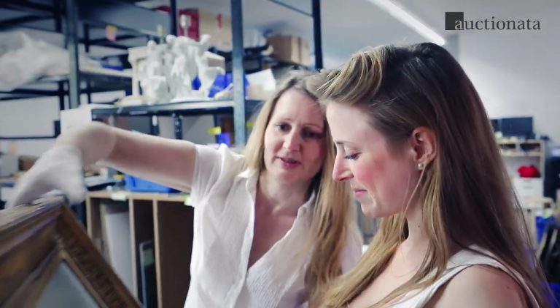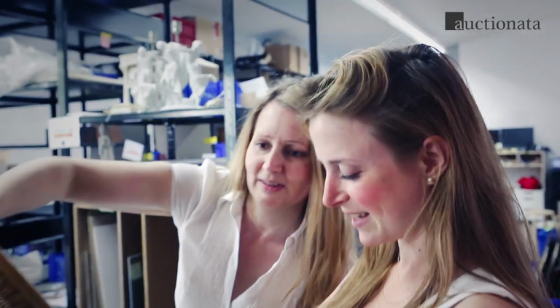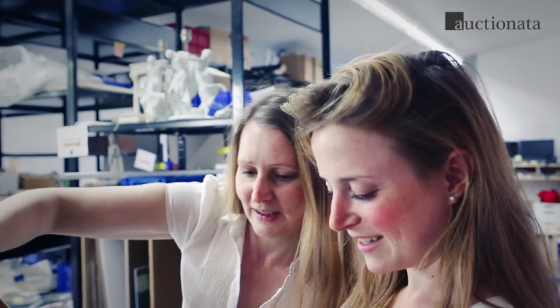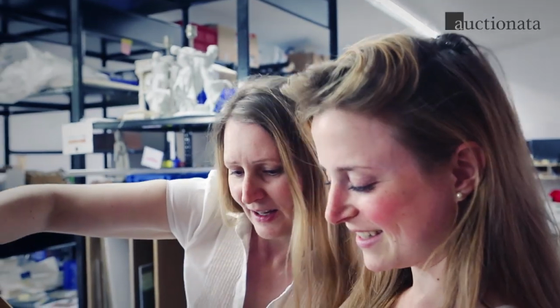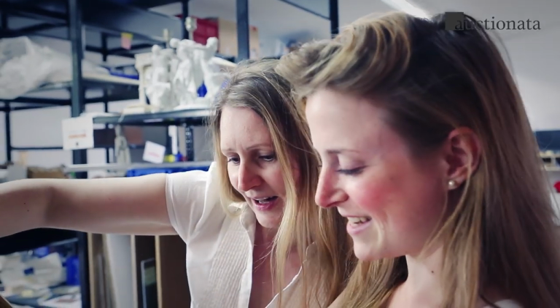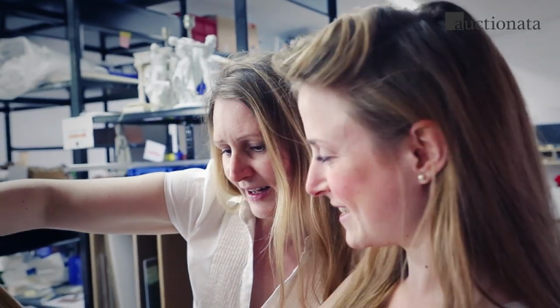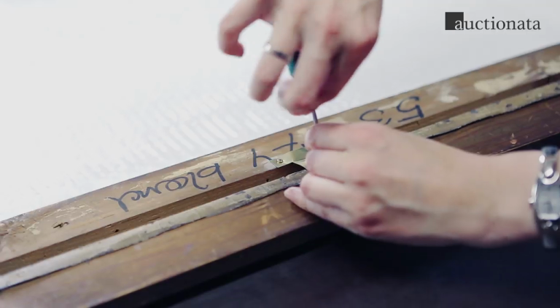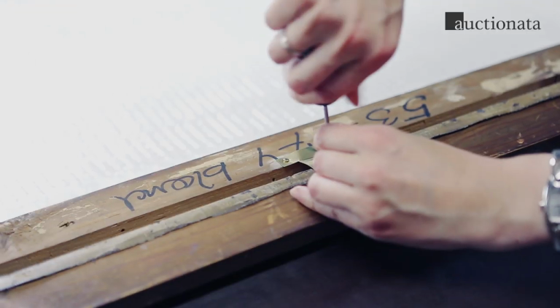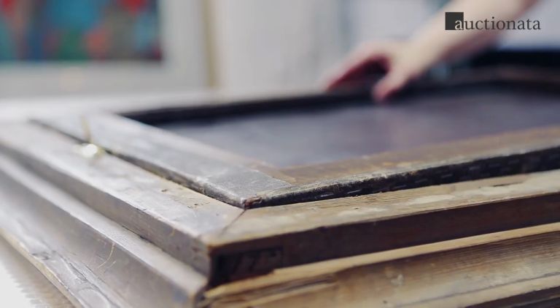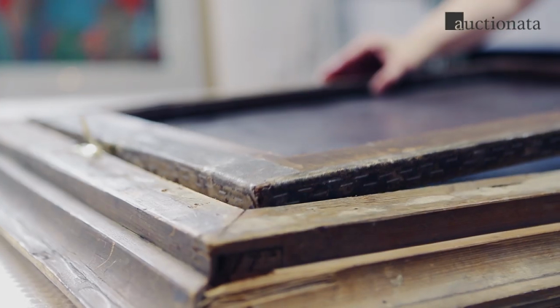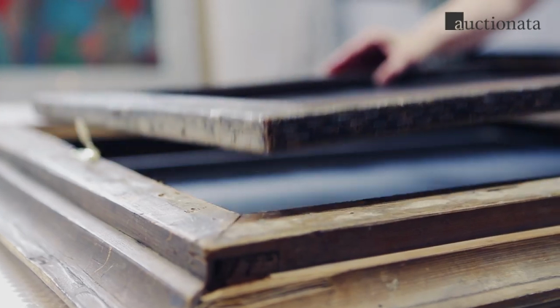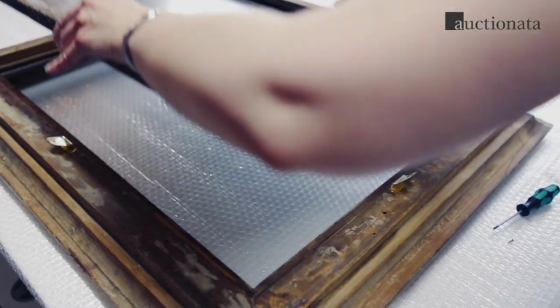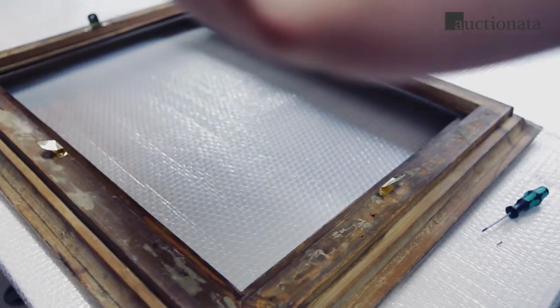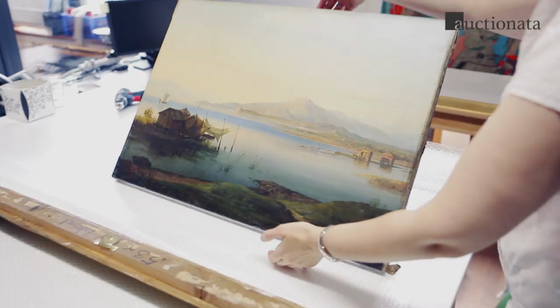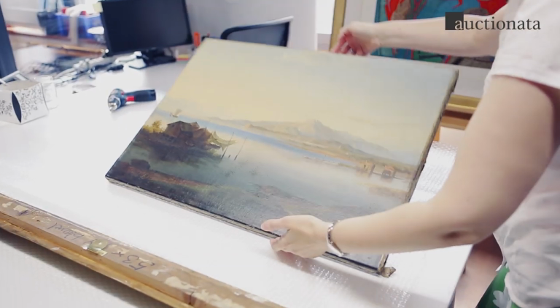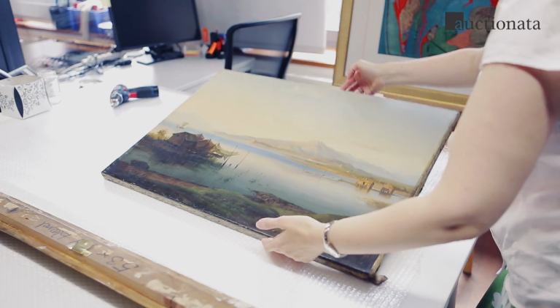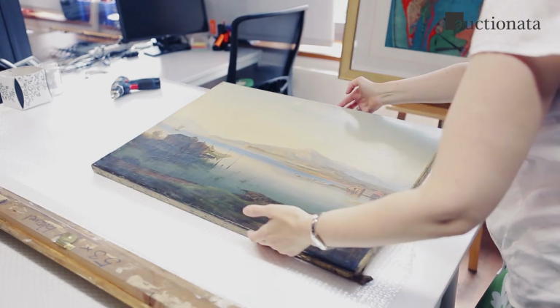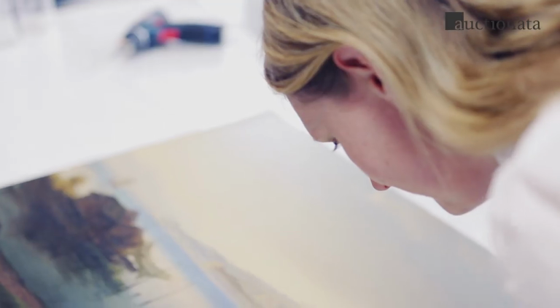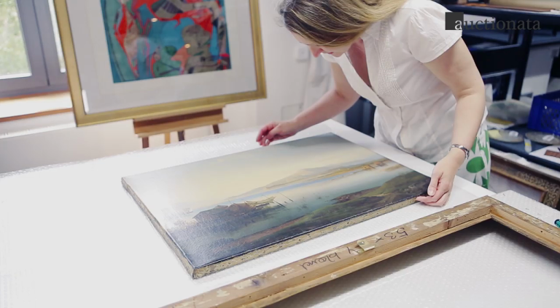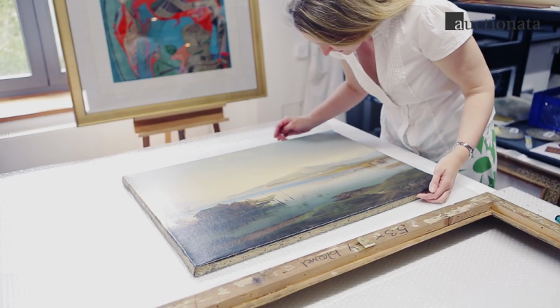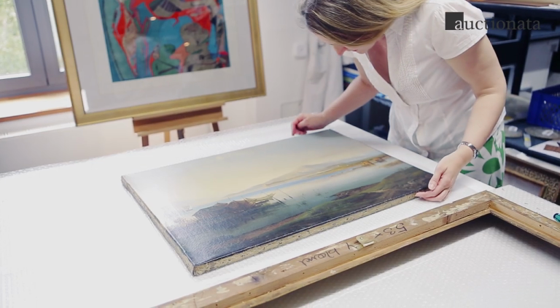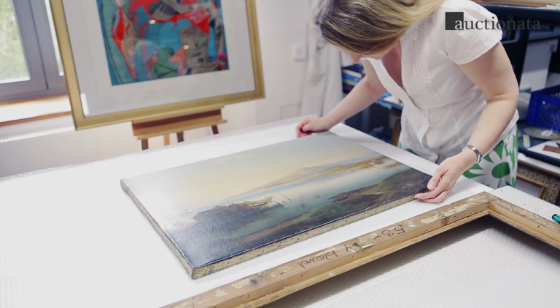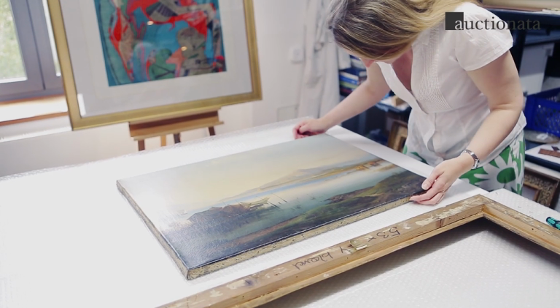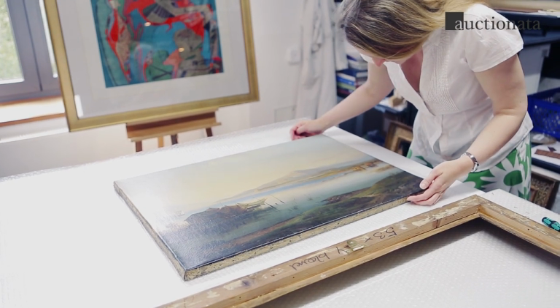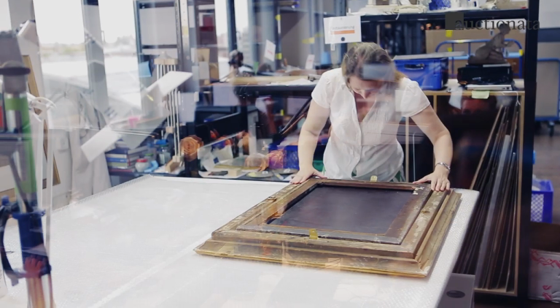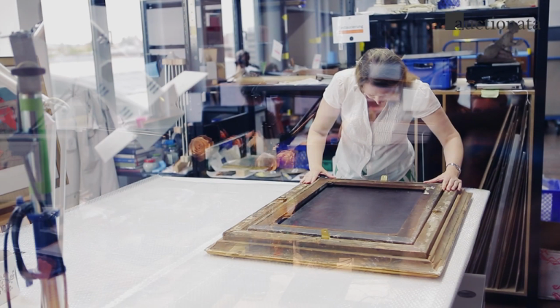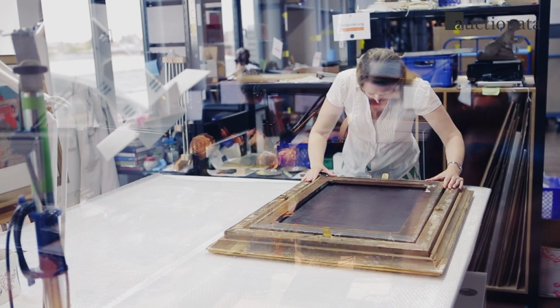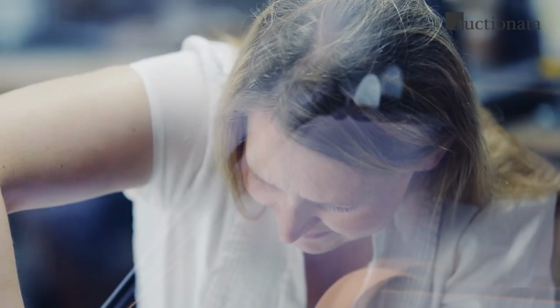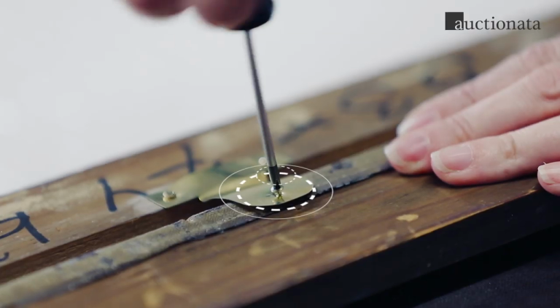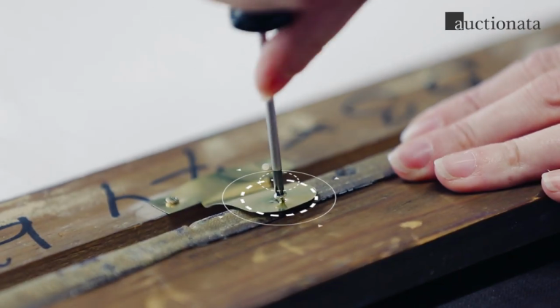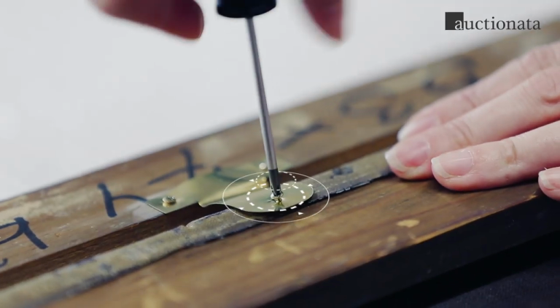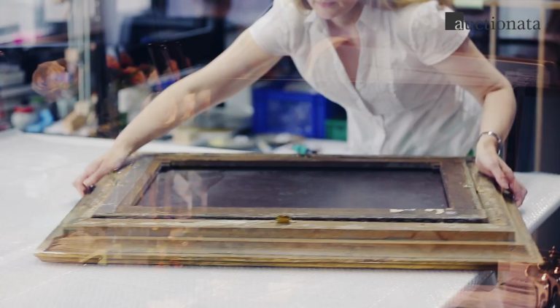We employ an experienced in-house restorer who unframes the painting. She examines the work for damage and carries out minor cleaning work.